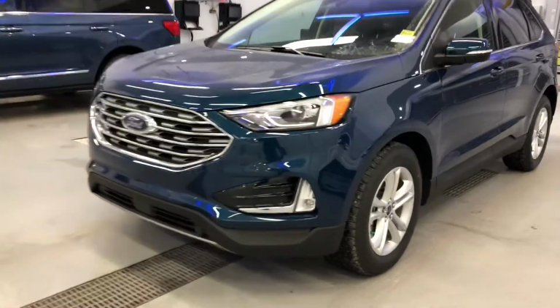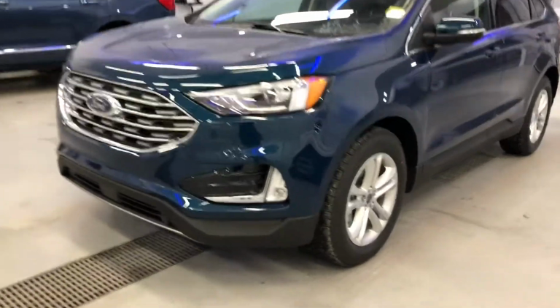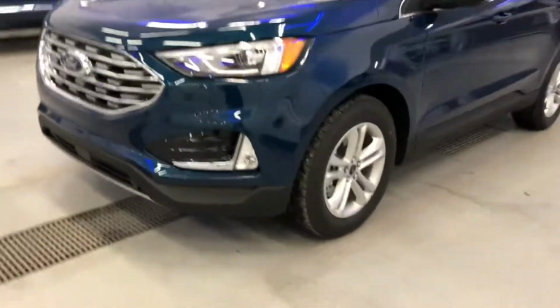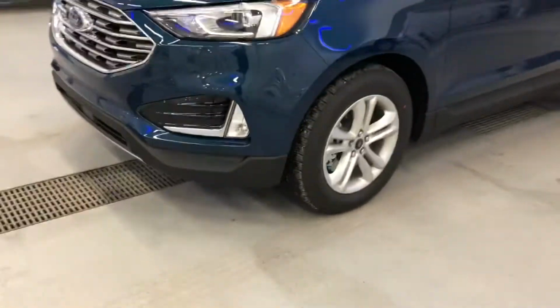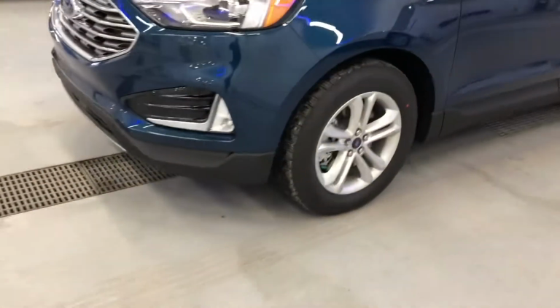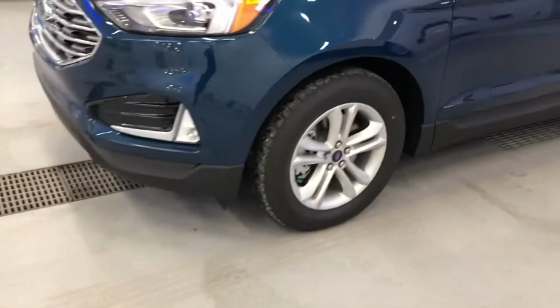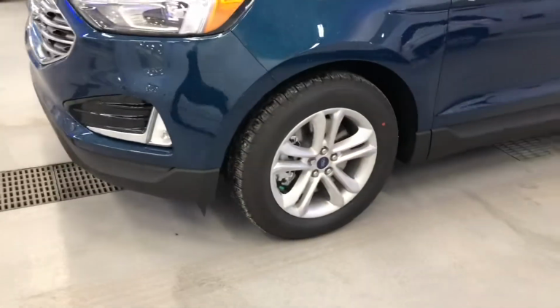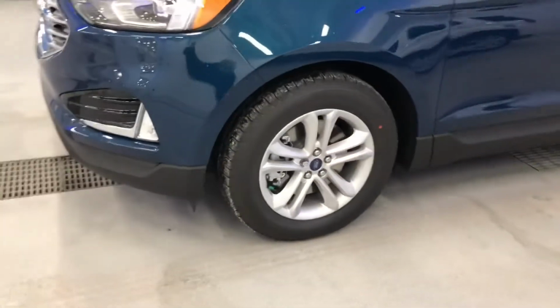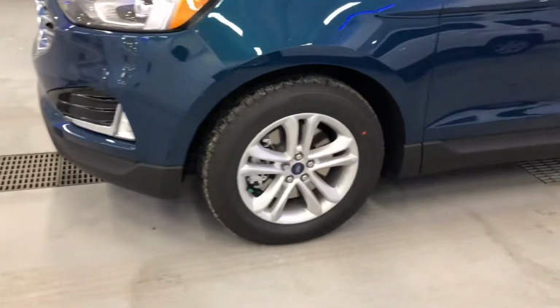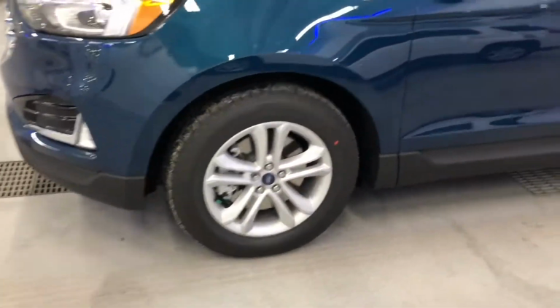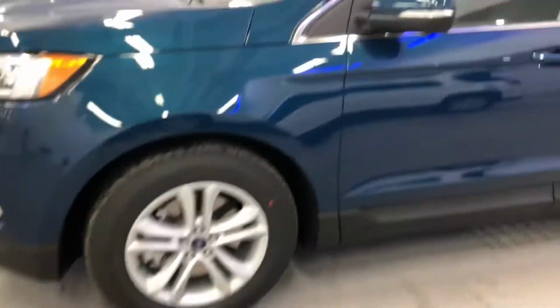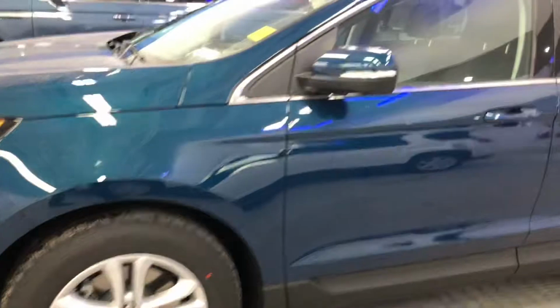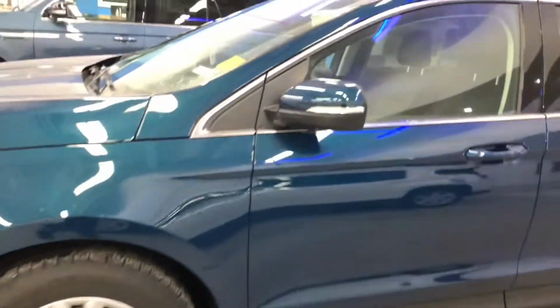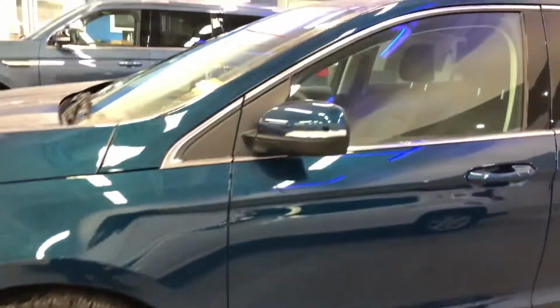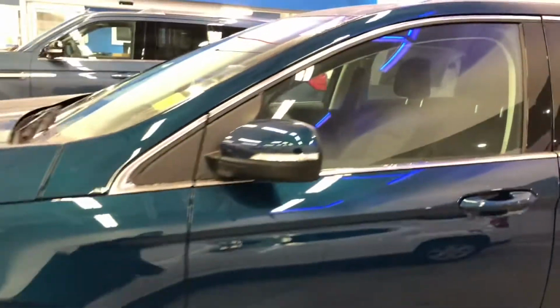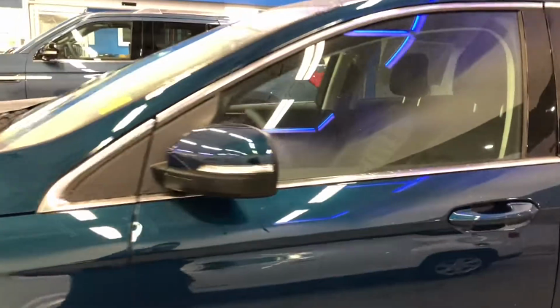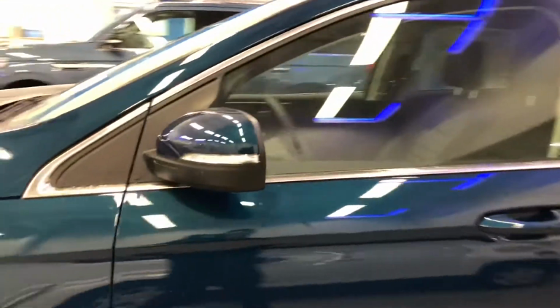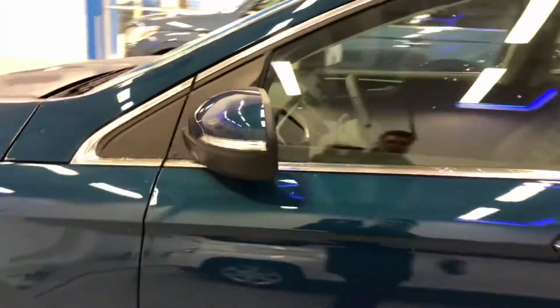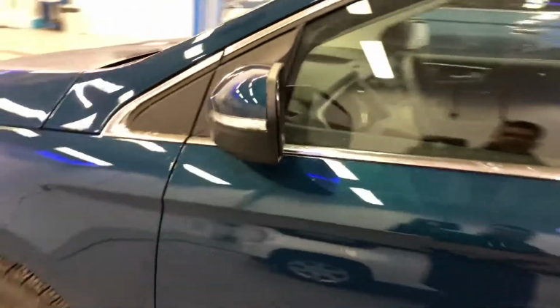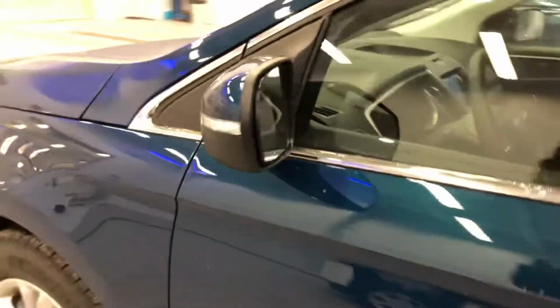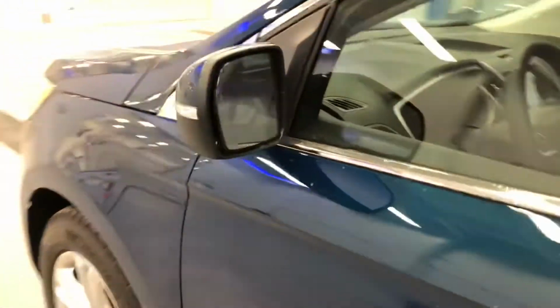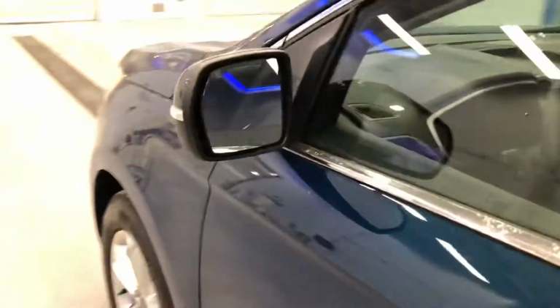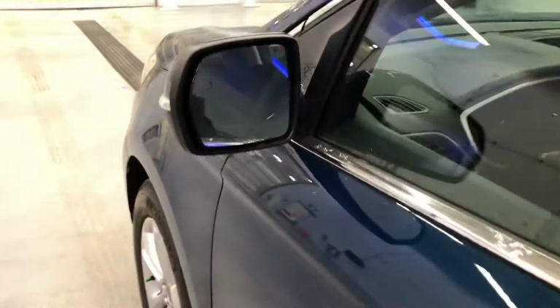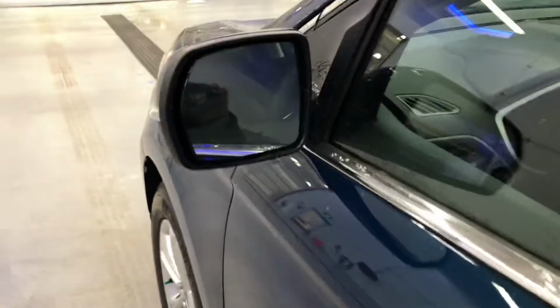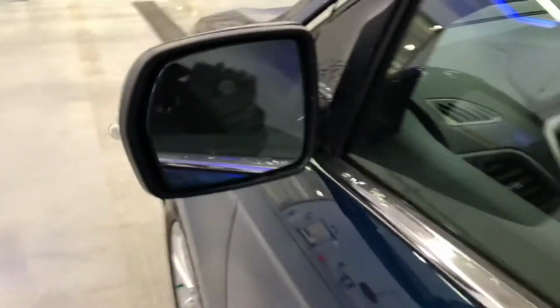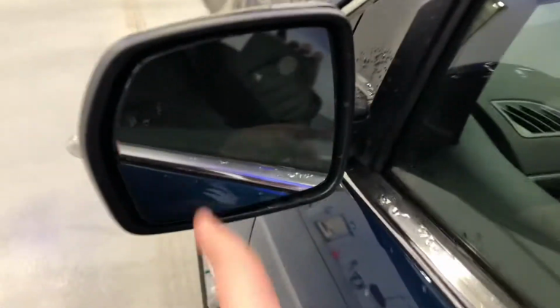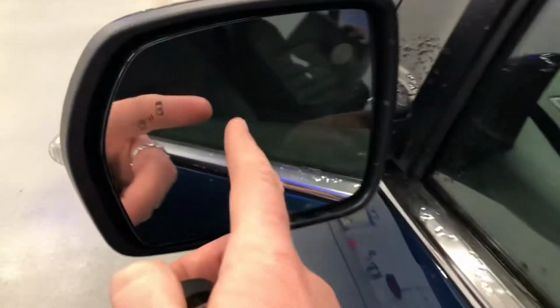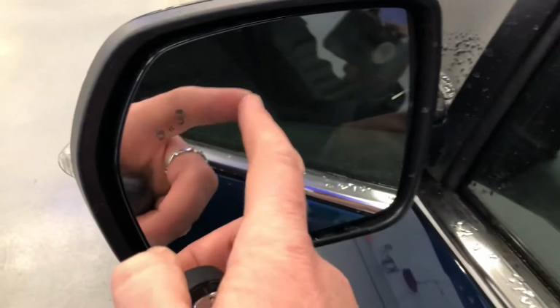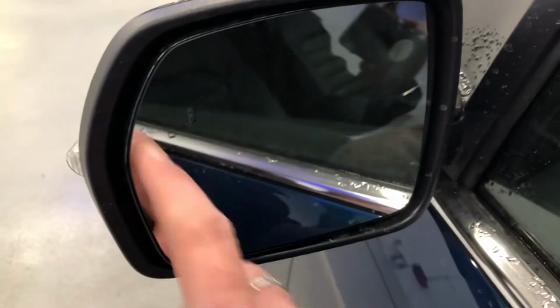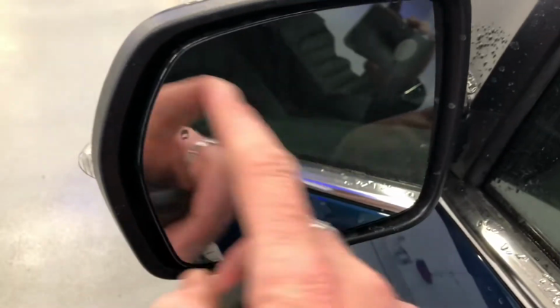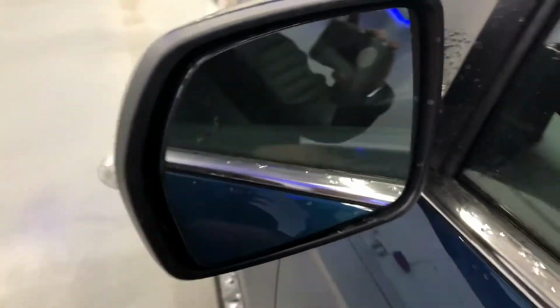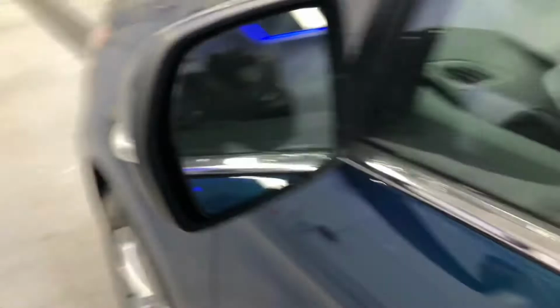On the side, beautiful aluminum alloy wheels with nice tires. You have signal lights in your mirrors — your mirrors are powered, they are heated, and they also have blind spot detection inside of them.